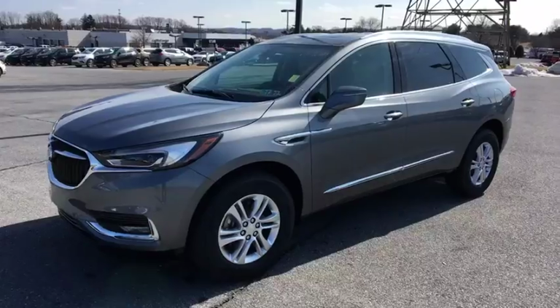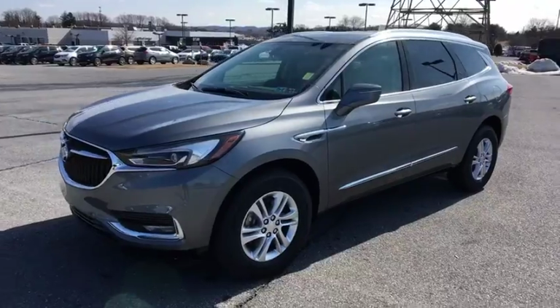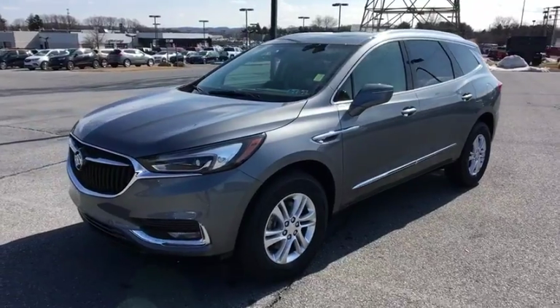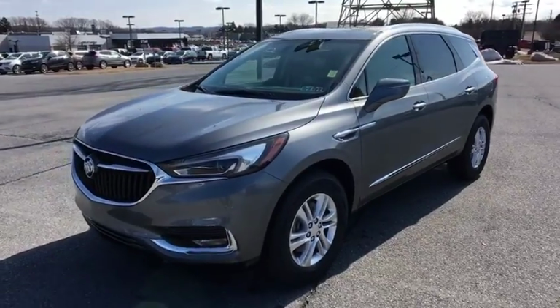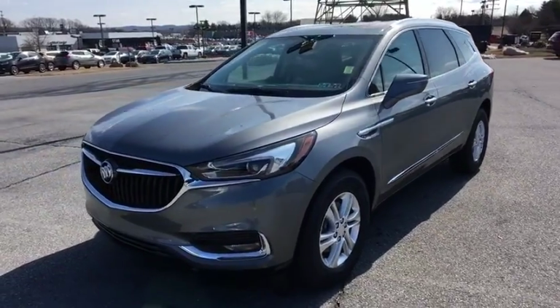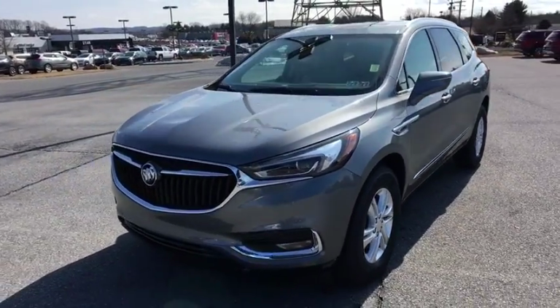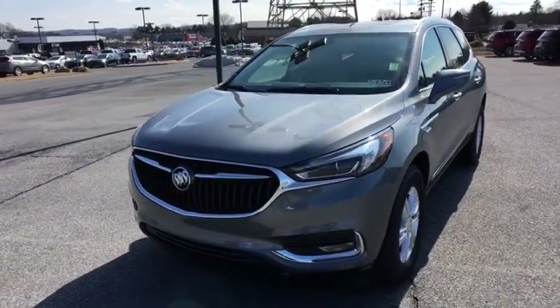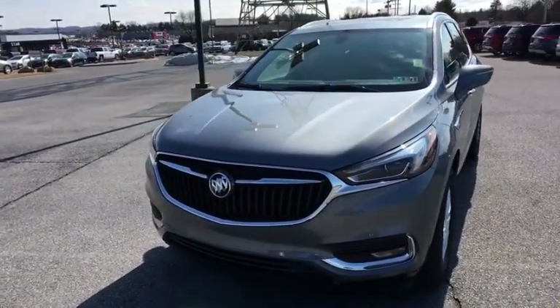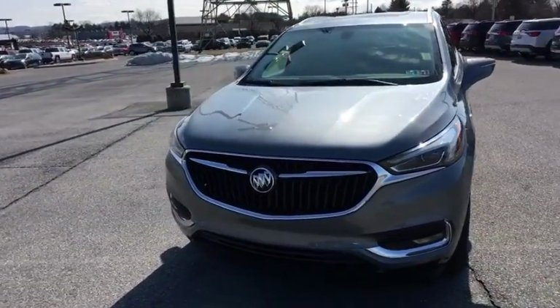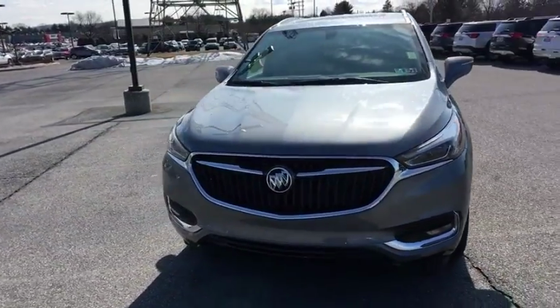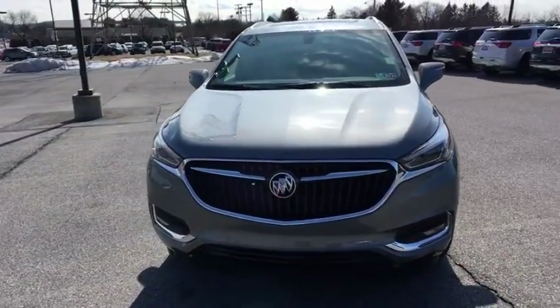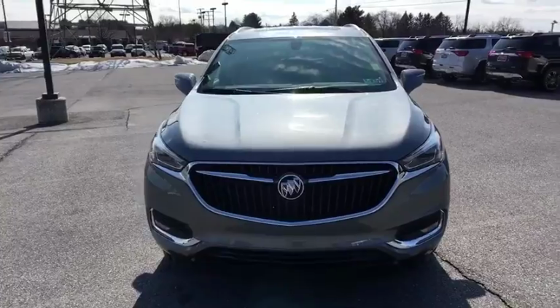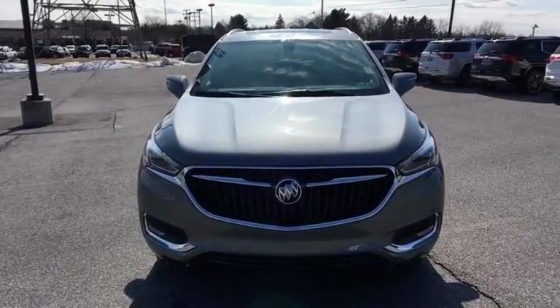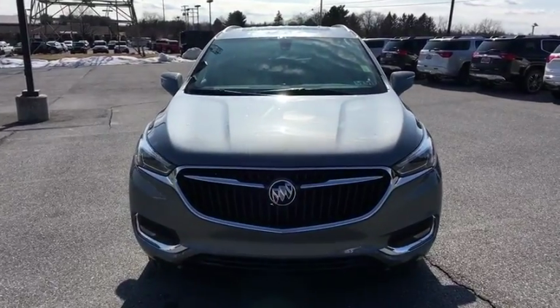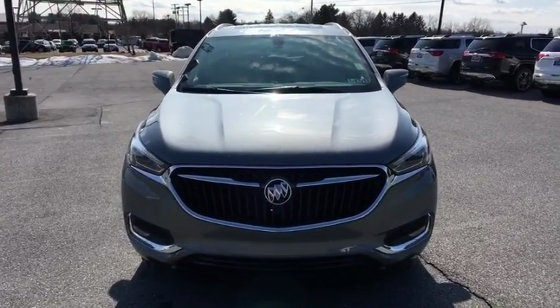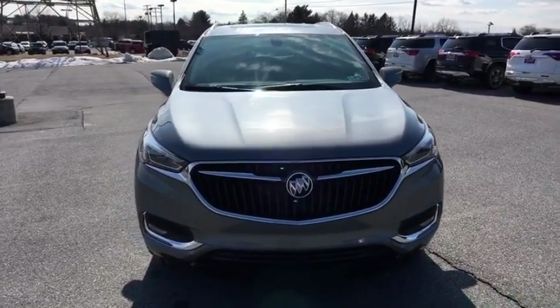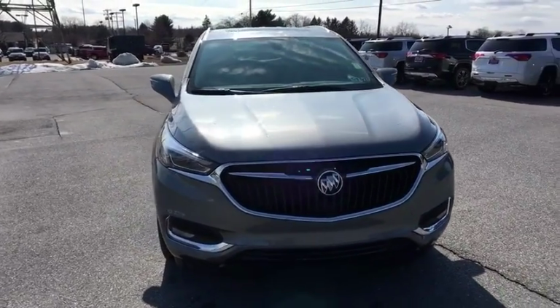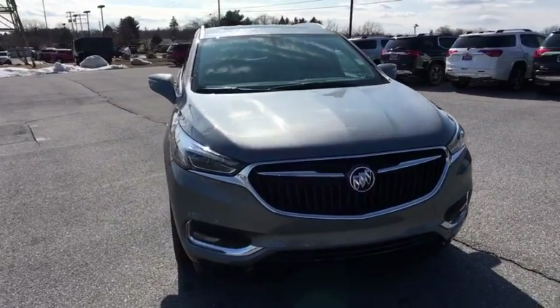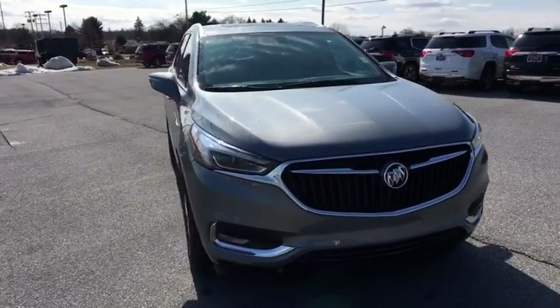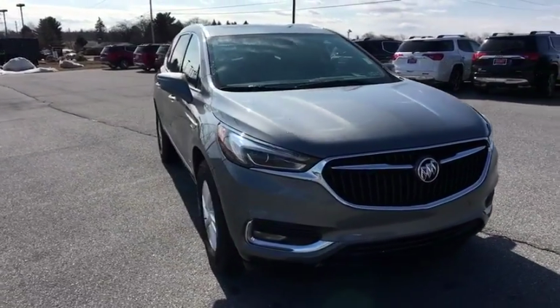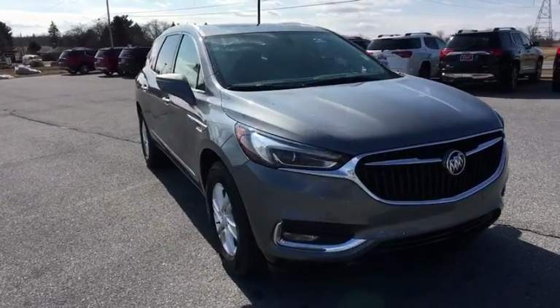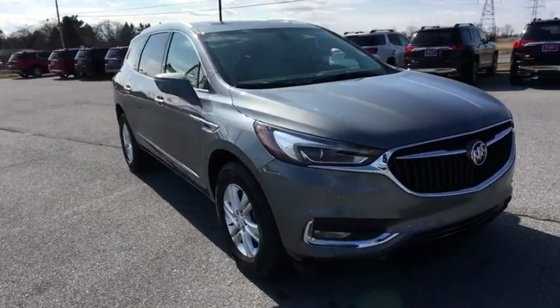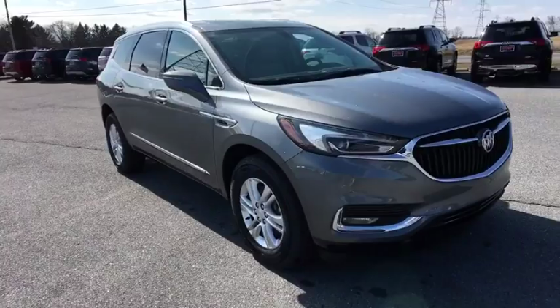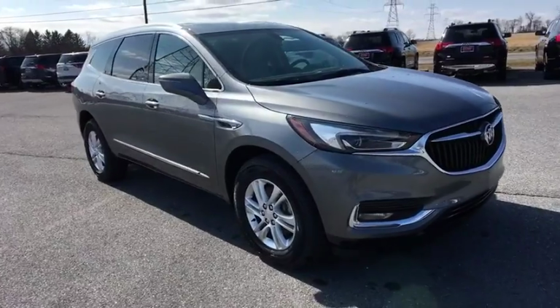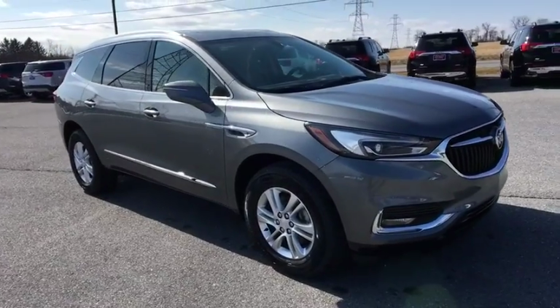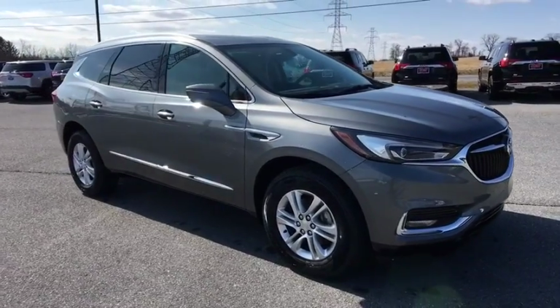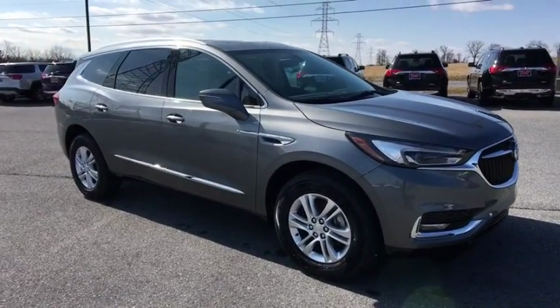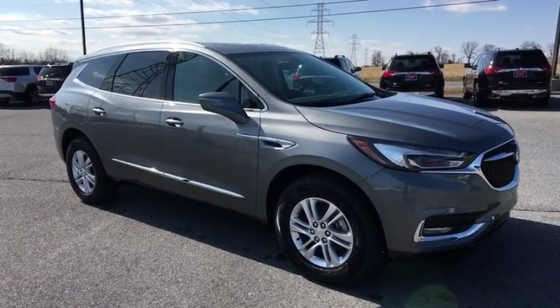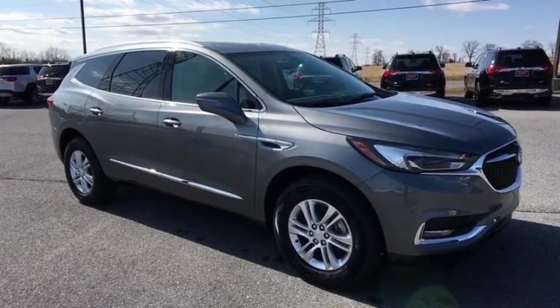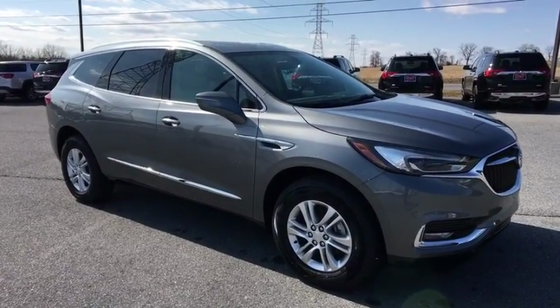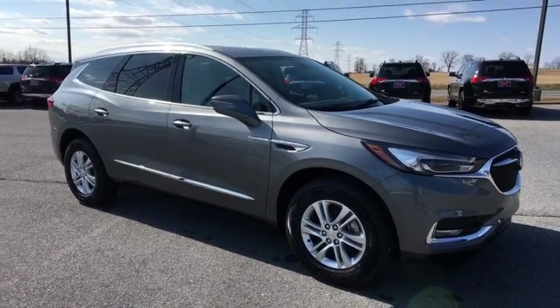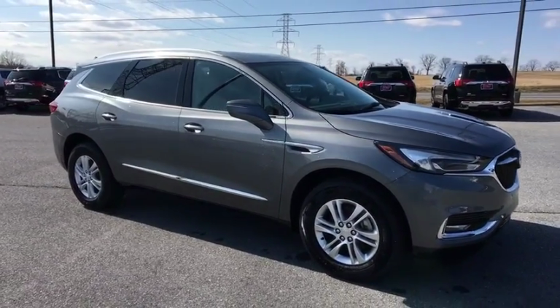The 2019 Buick Enclave. The Enclave offers three rows of seats standard, with seating for up to eight passengers. Not only is it roomy and stylish, but Buick really did its homework on this vehicle. They did not cut any corners.